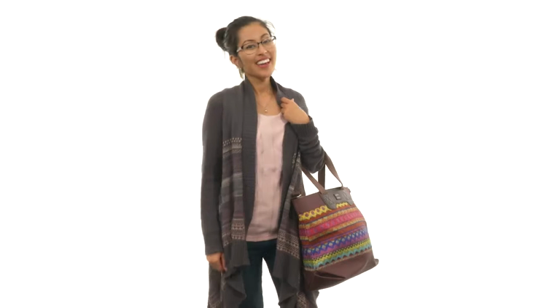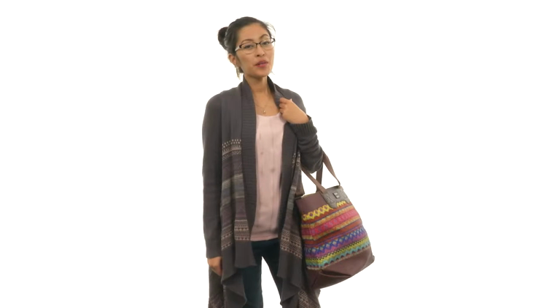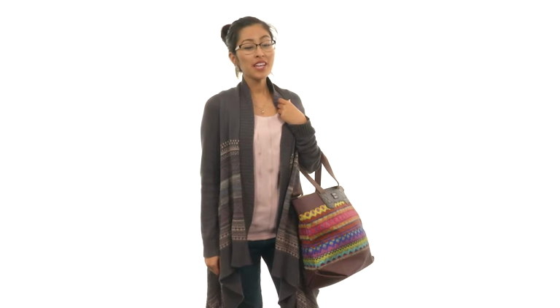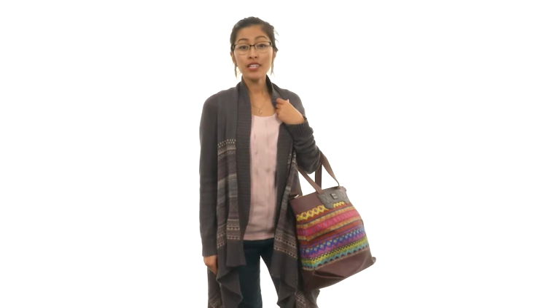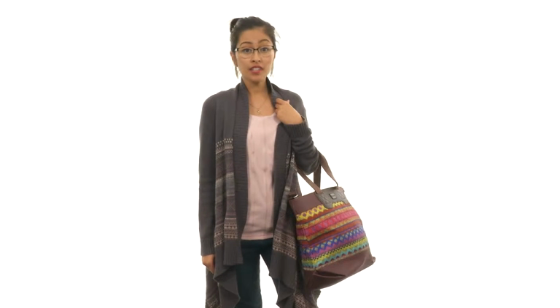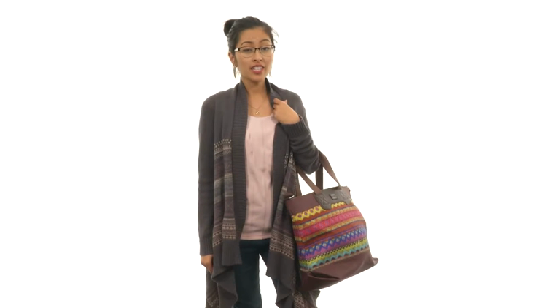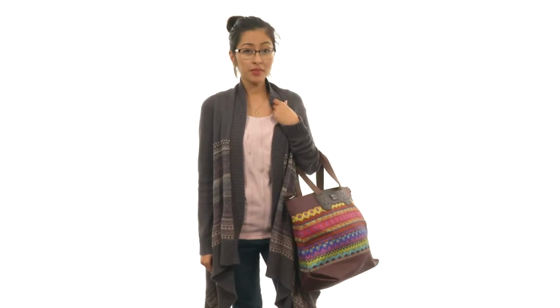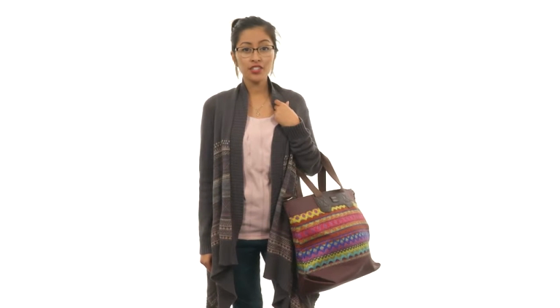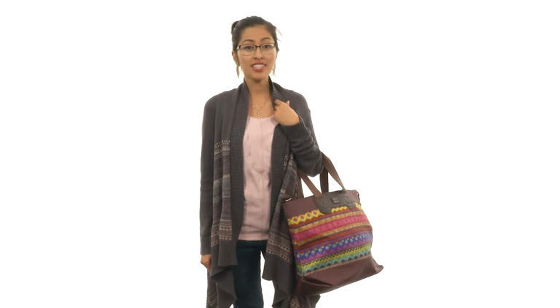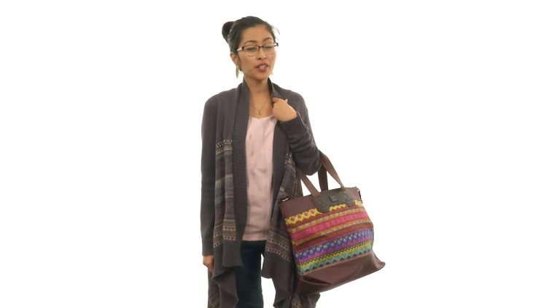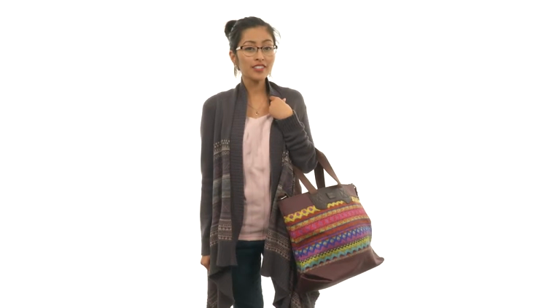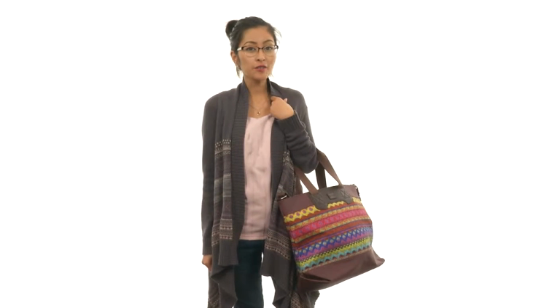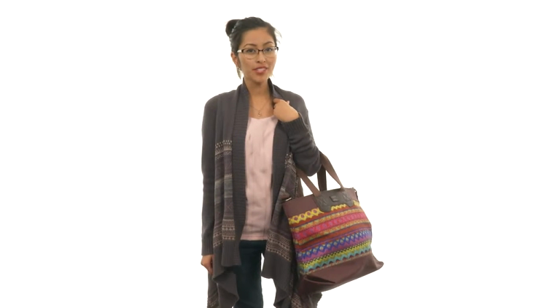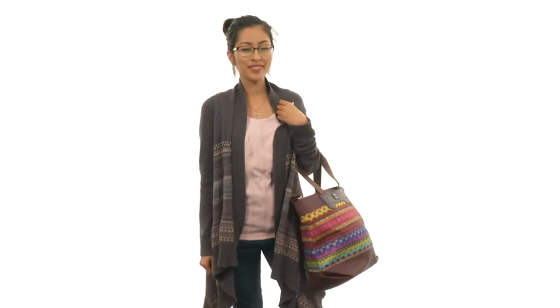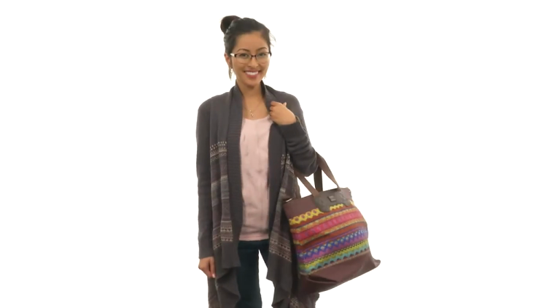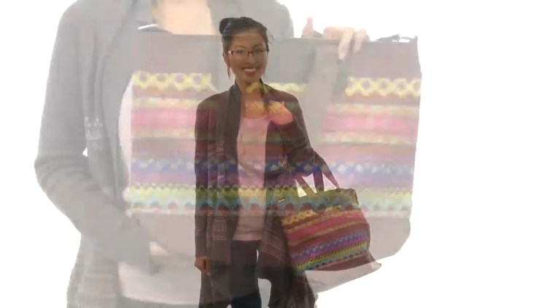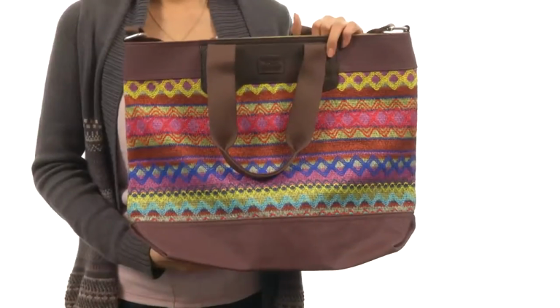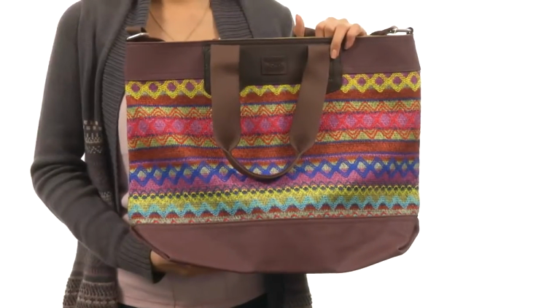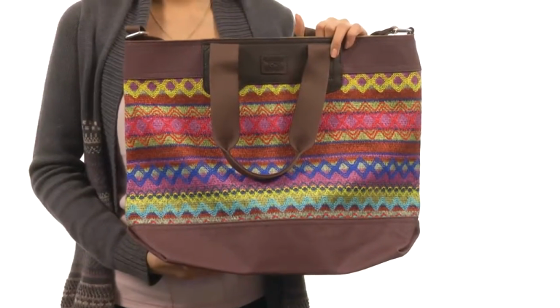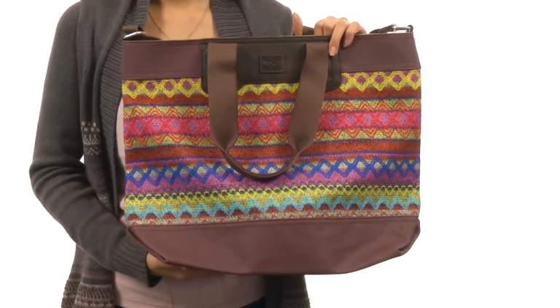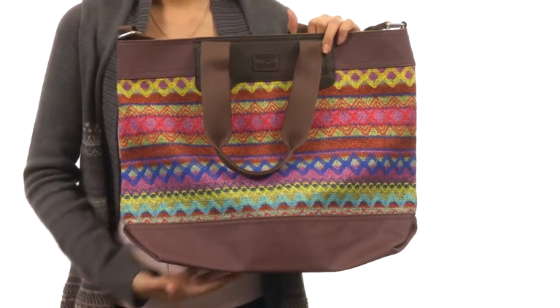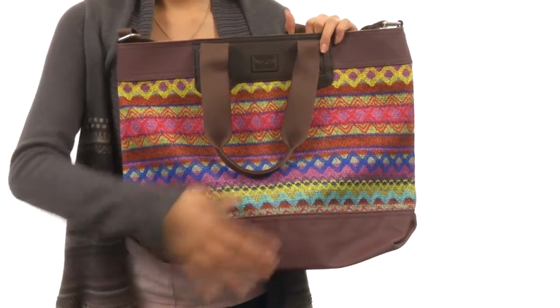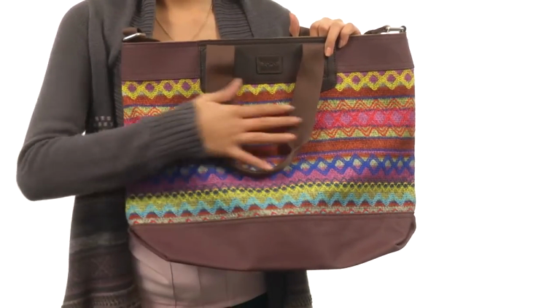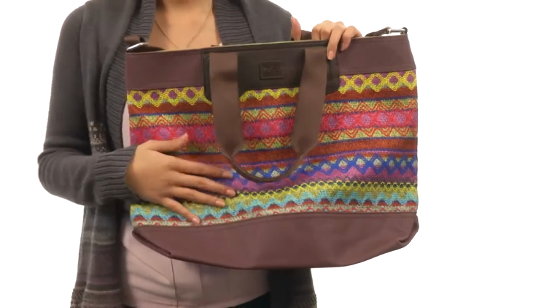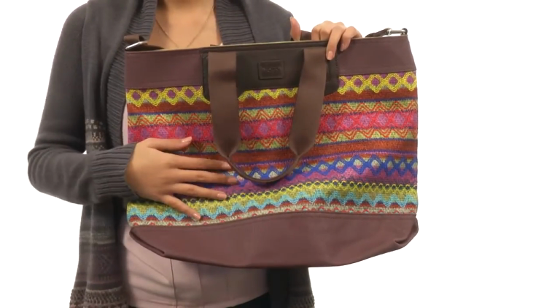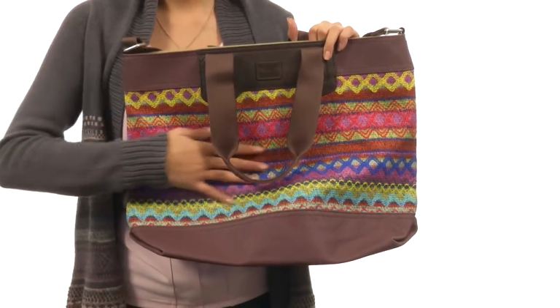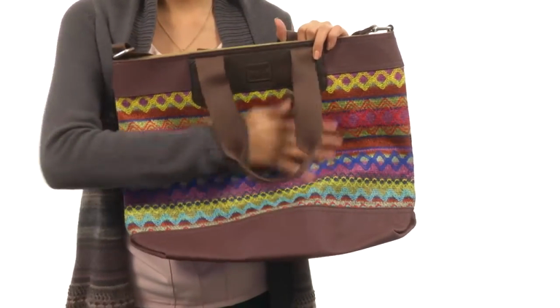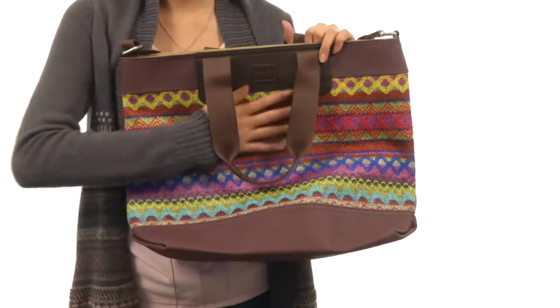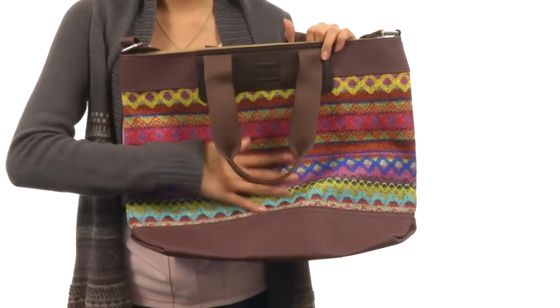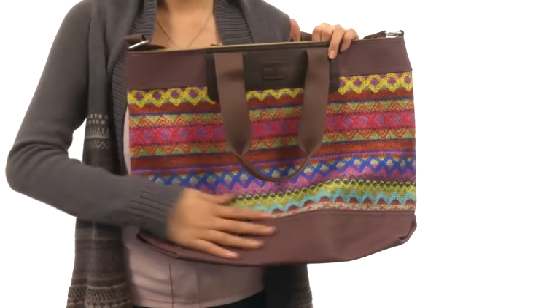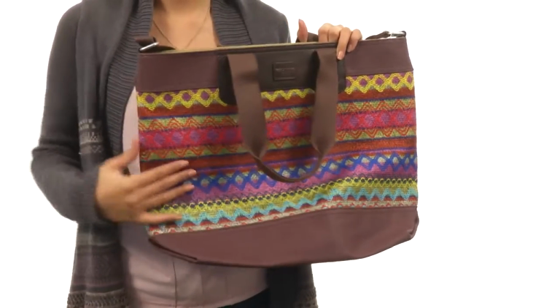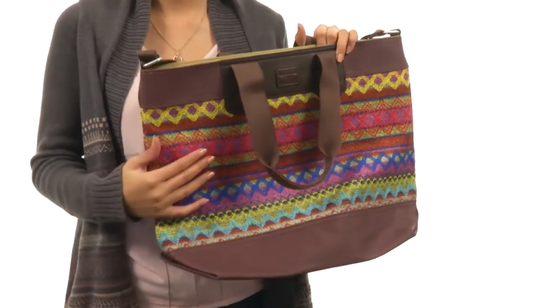Hey everyone, what's up? My name is Sunshine and I'm here to show you the City Sweater Felt Tote from Tom's. This beautiful bag is made of a nice cotton material and has this absolutely adorable print throughout.